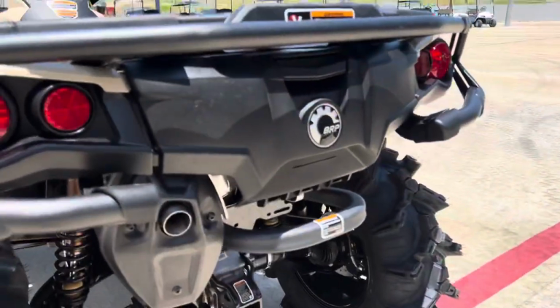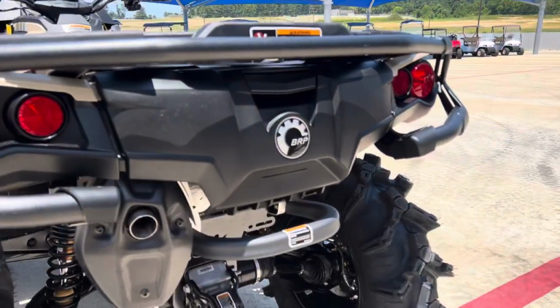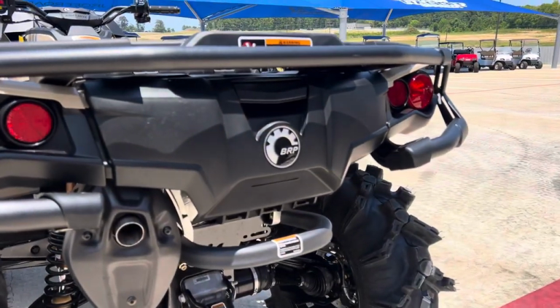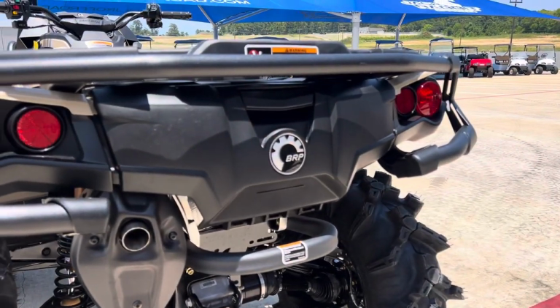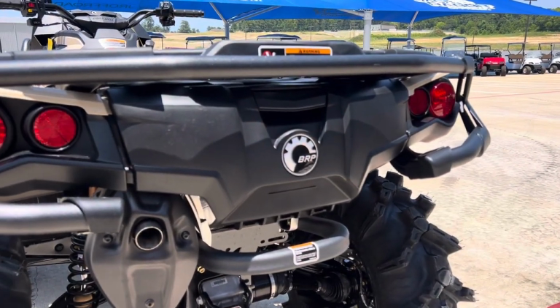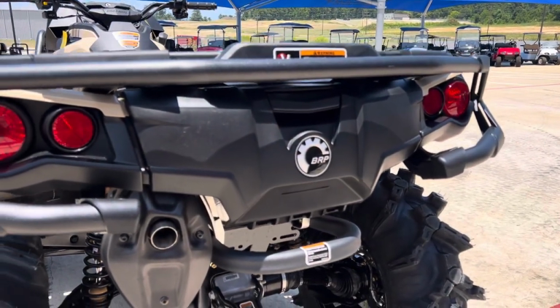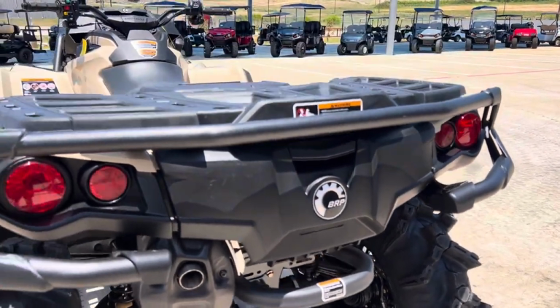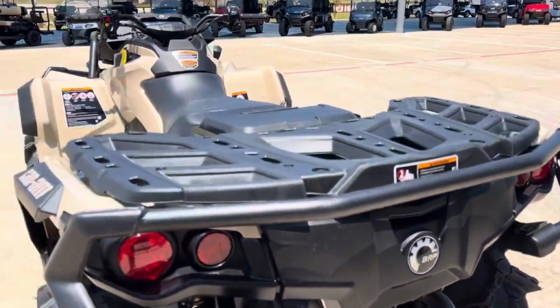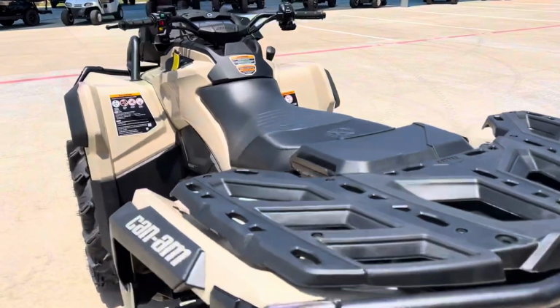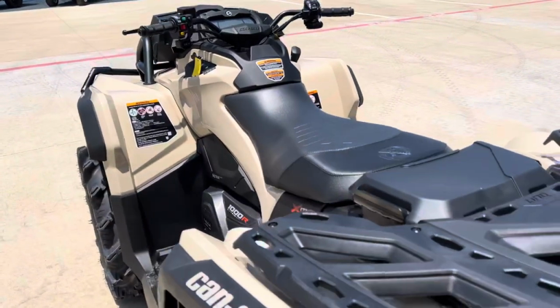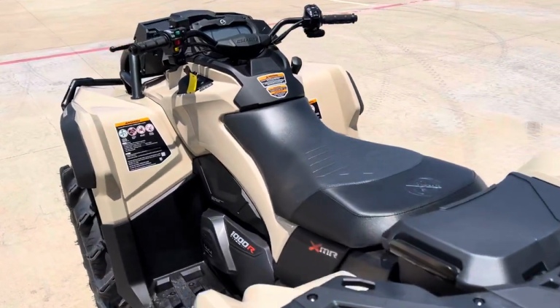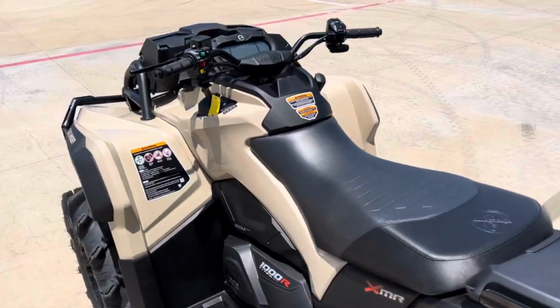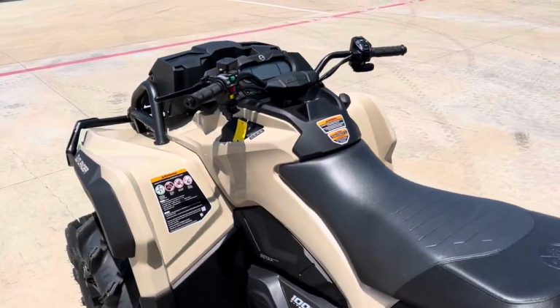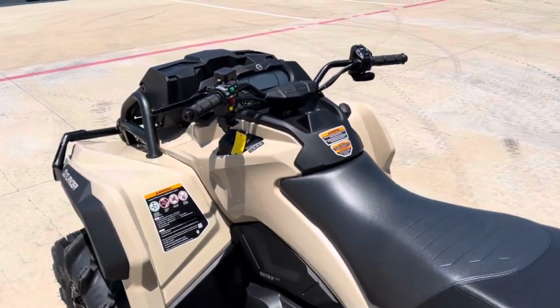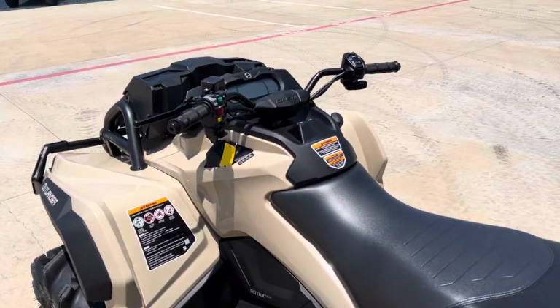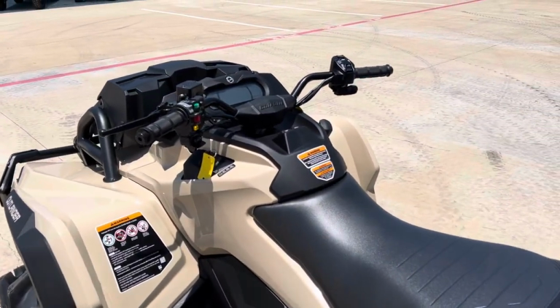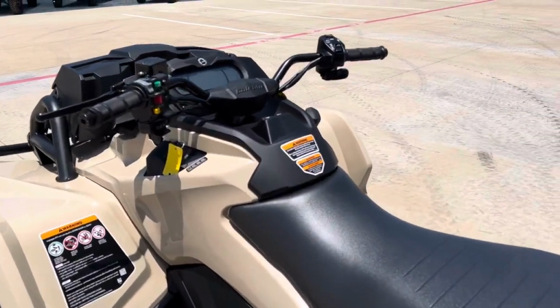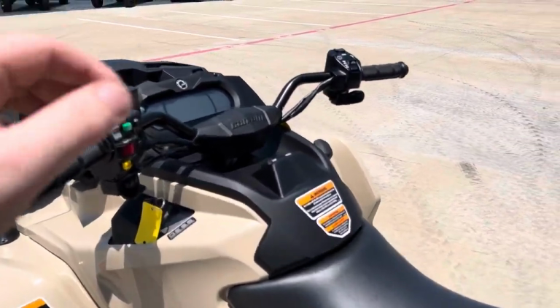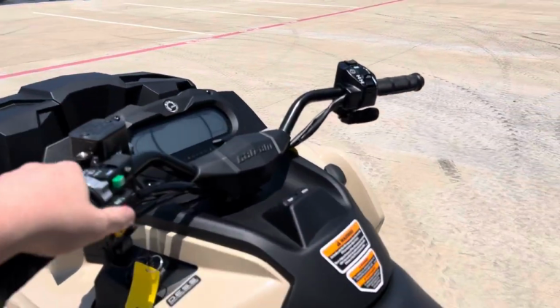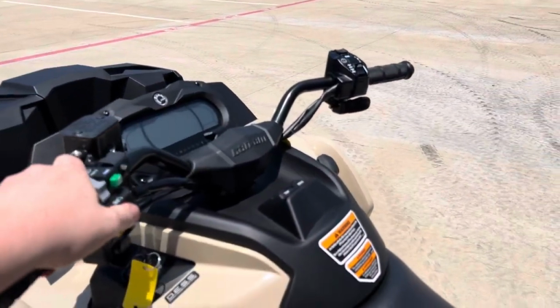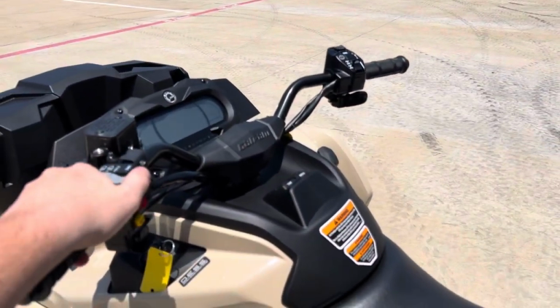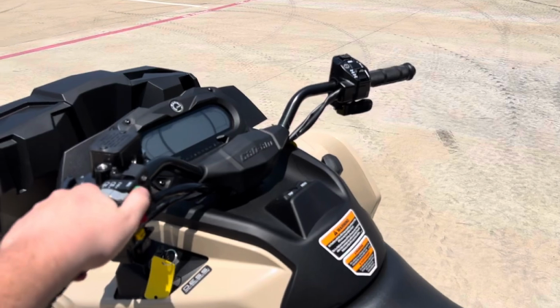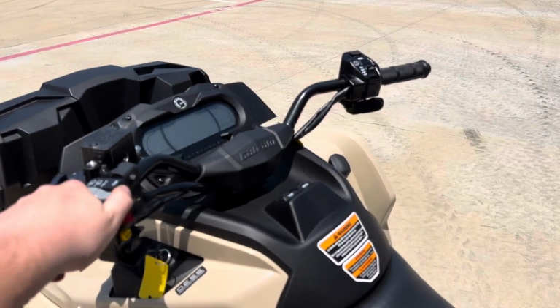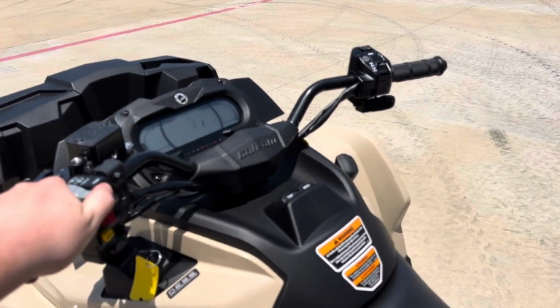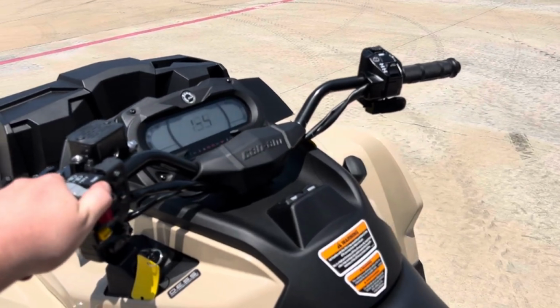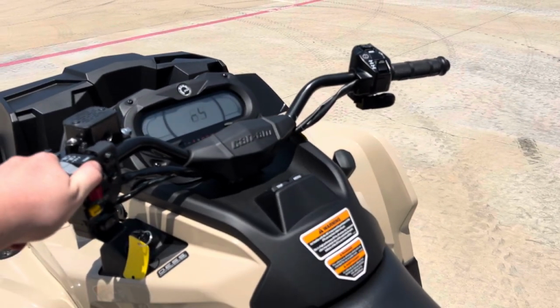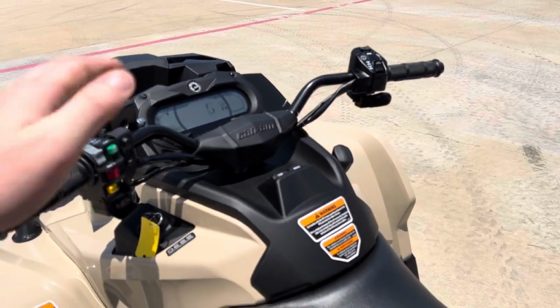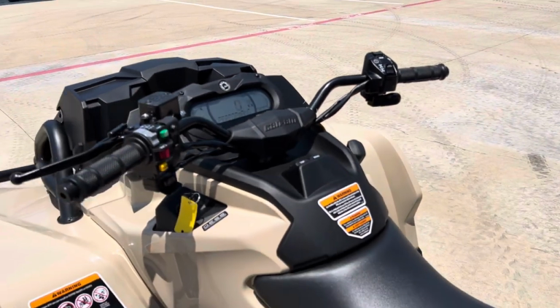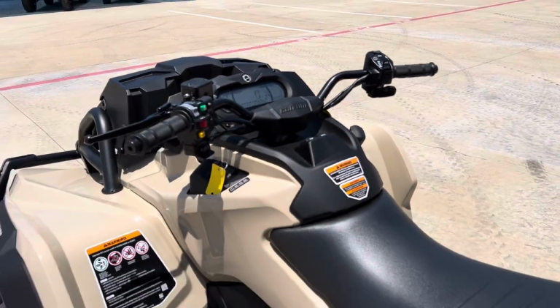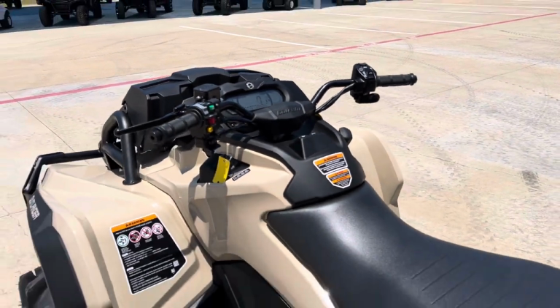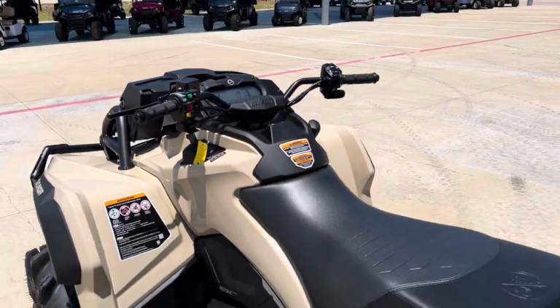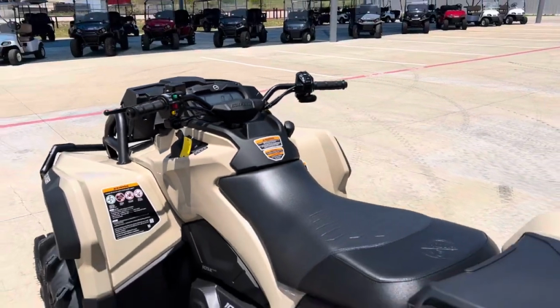Plenty of storage back here as well. Super comfortable, super fast, great for the money. Y'all can check it out at Jackrabbit Off-Road in Huntsville, Texas.